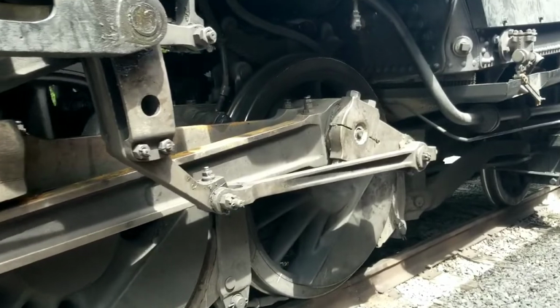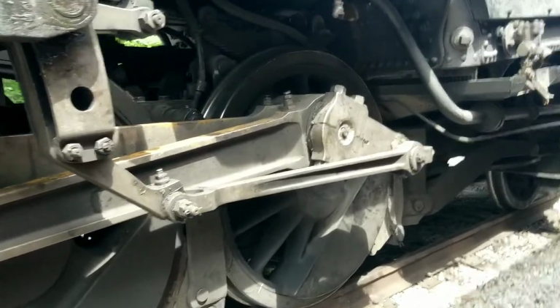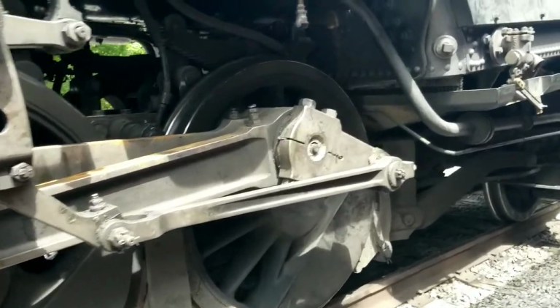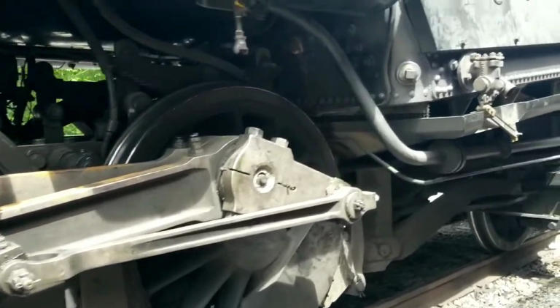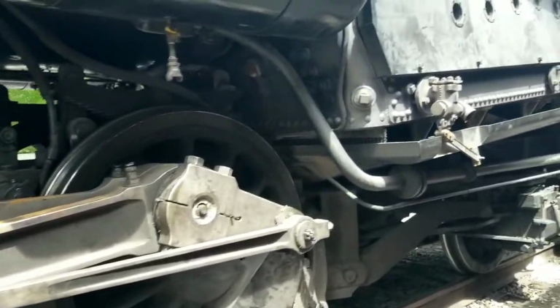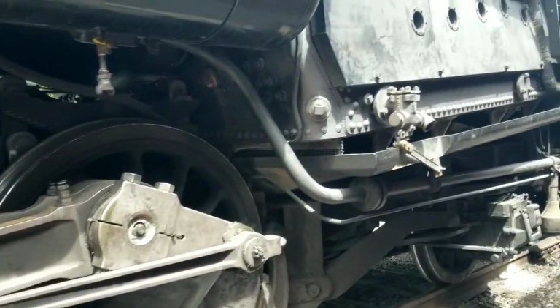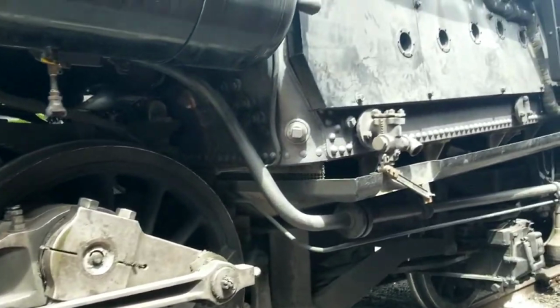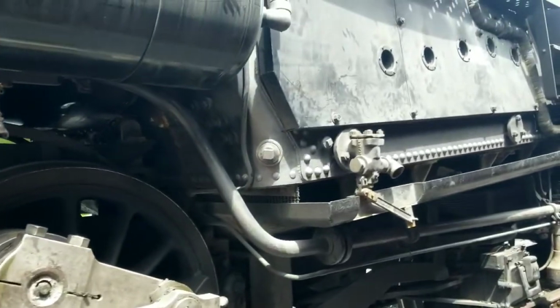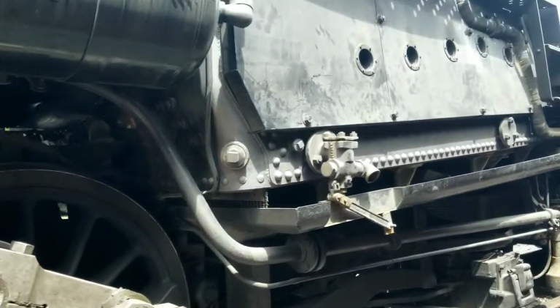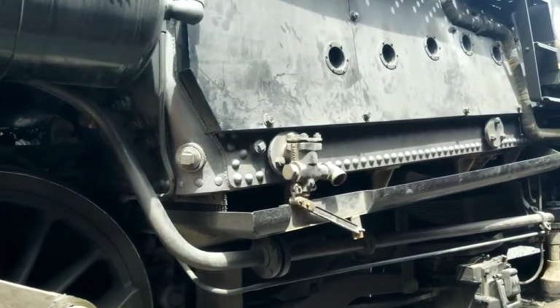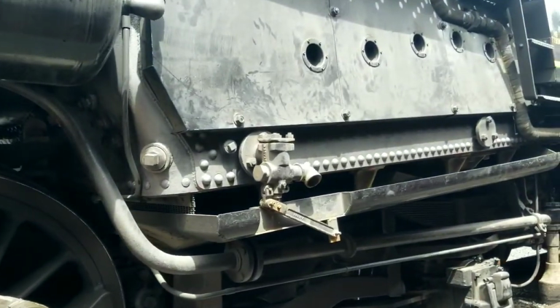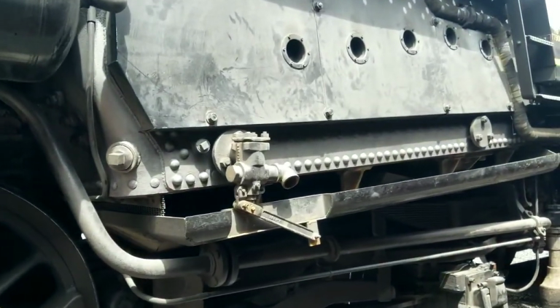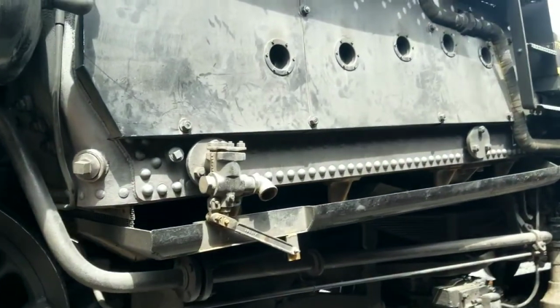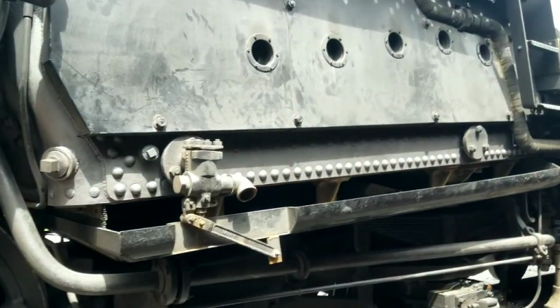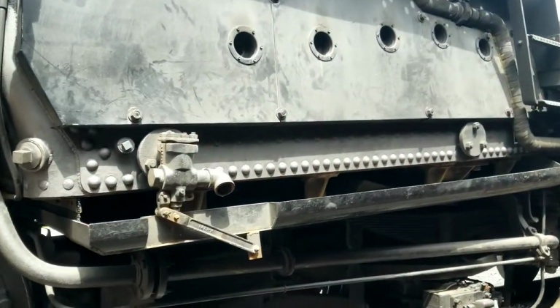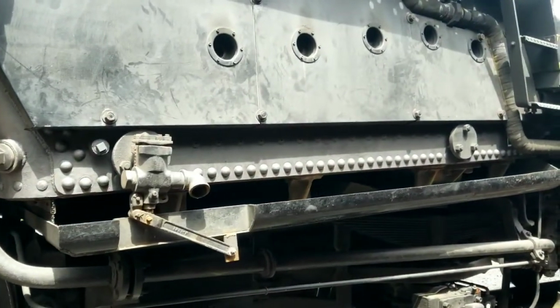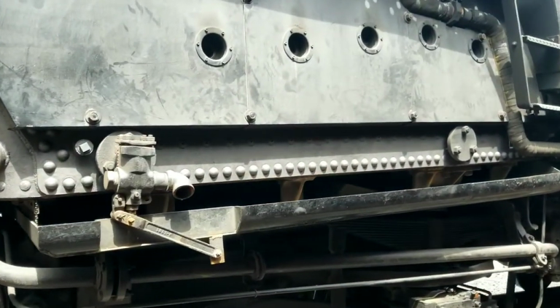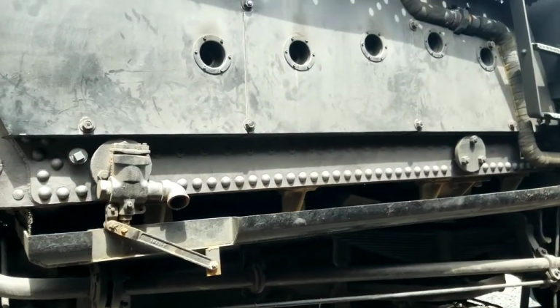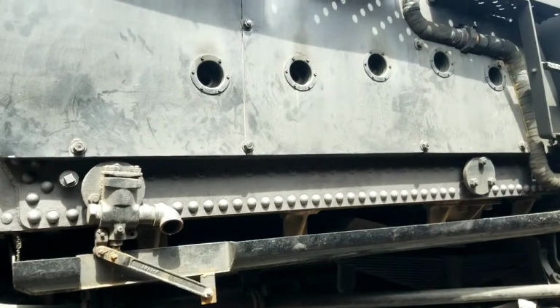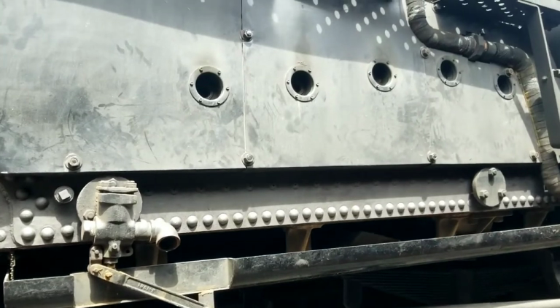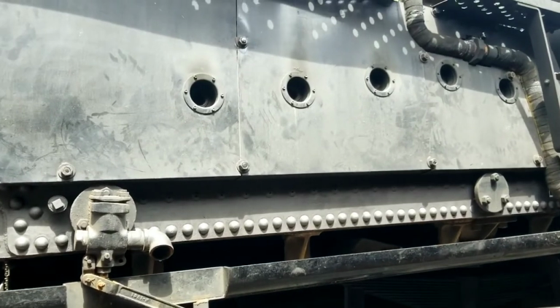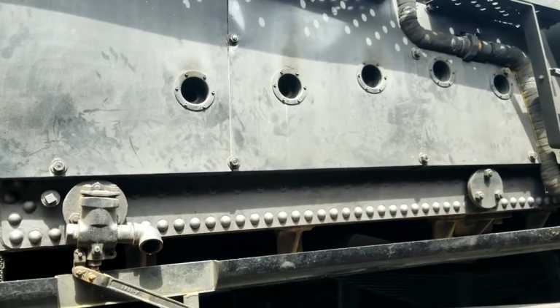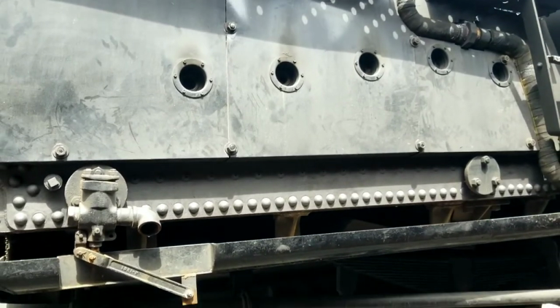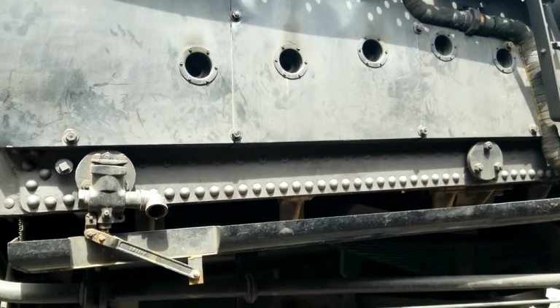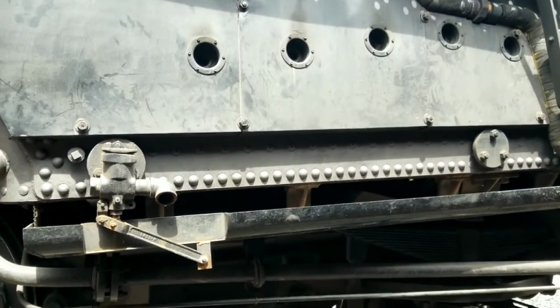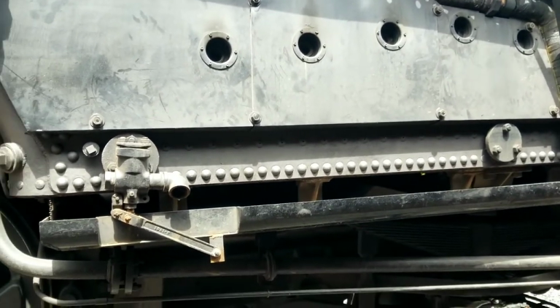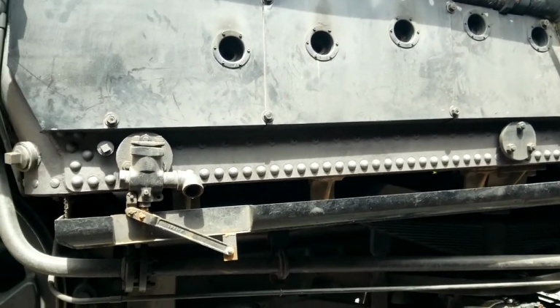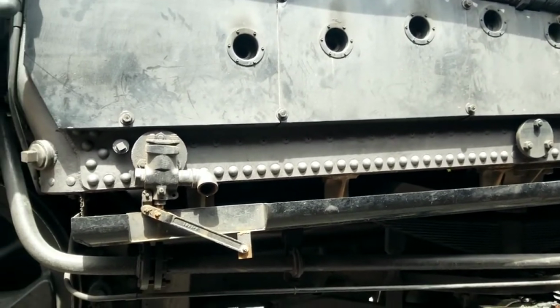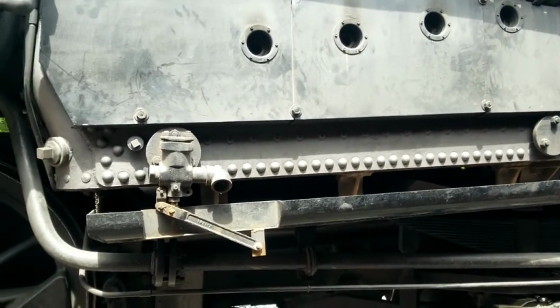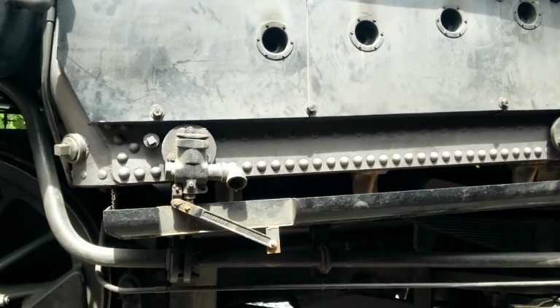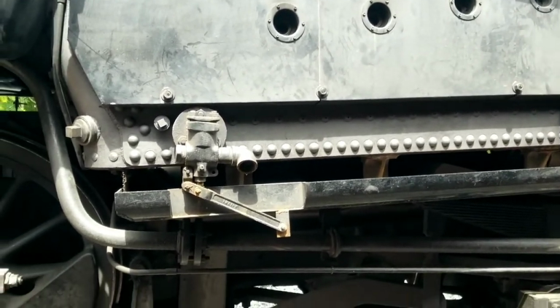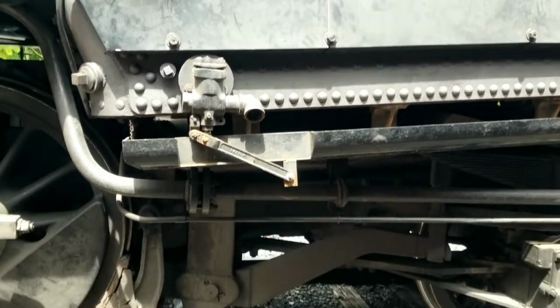At the brake pads, there's the firebox and the ash can. The brake shaker is up in the cab, and on the side you have the ash door.